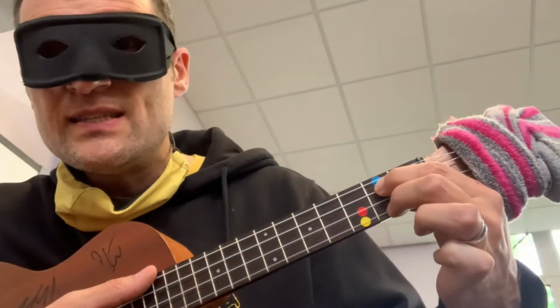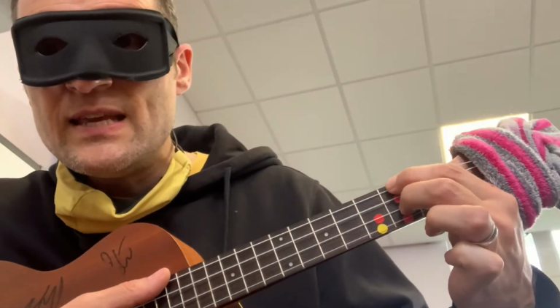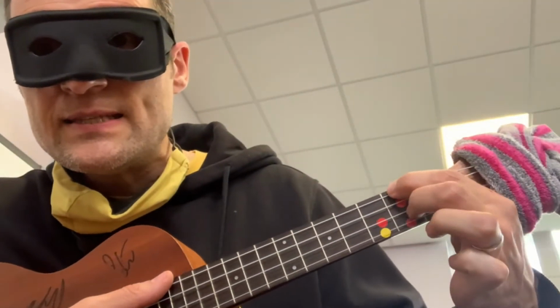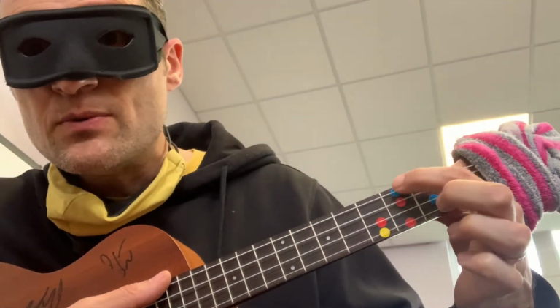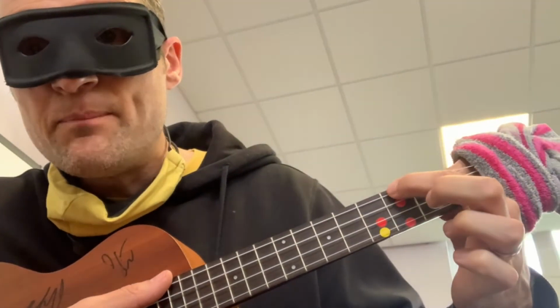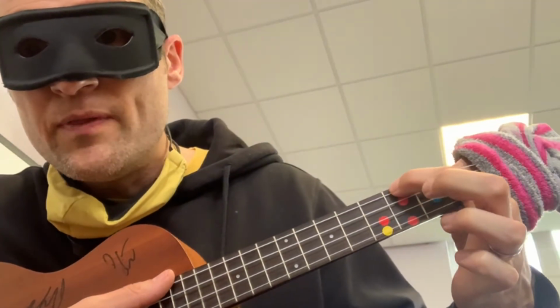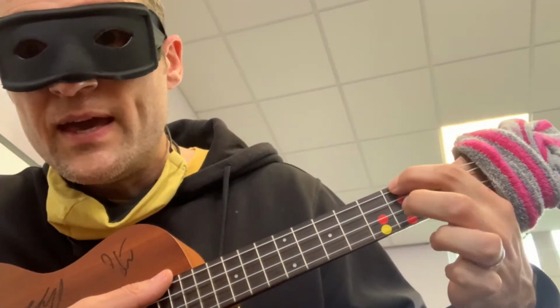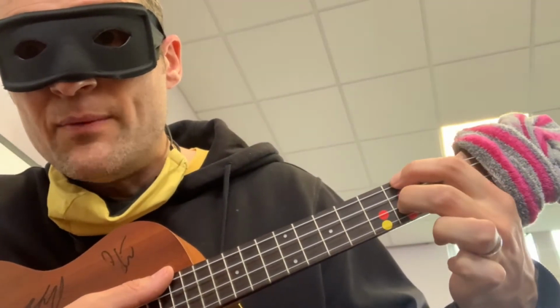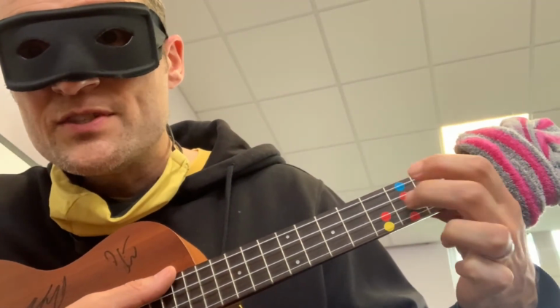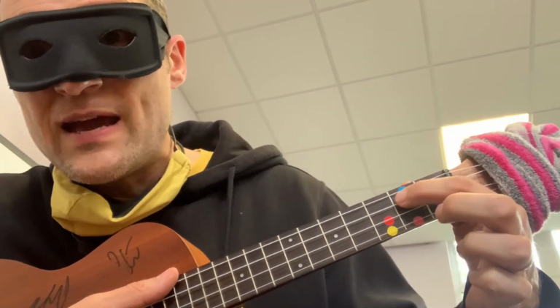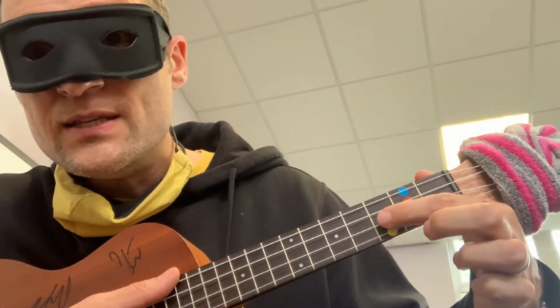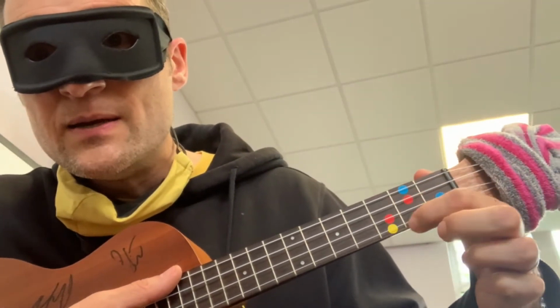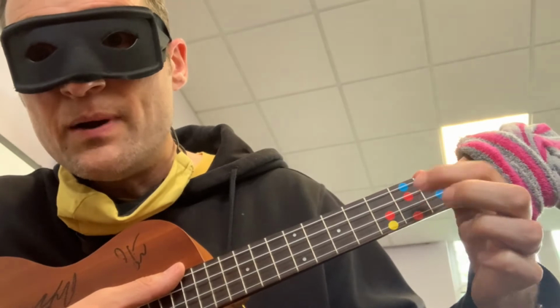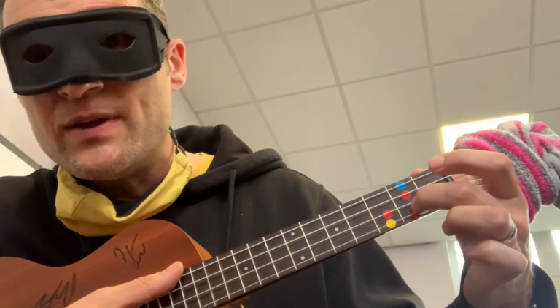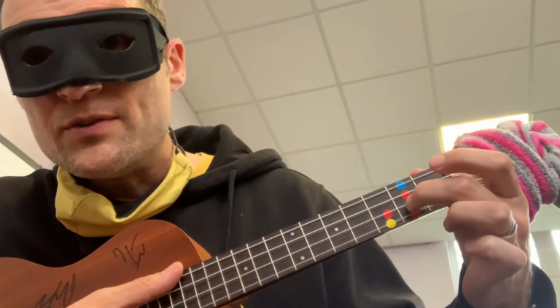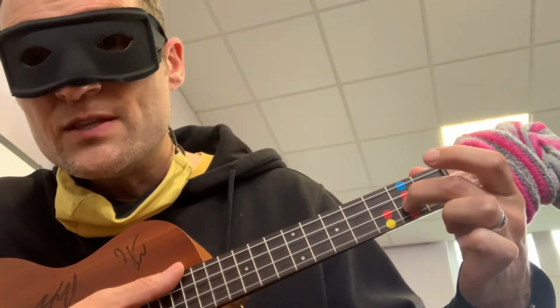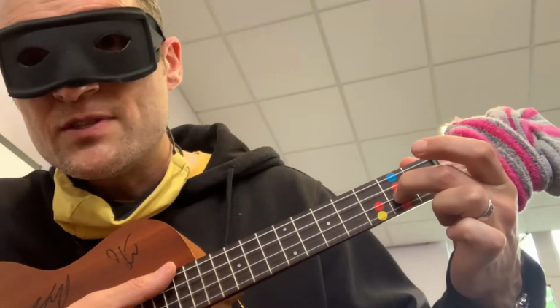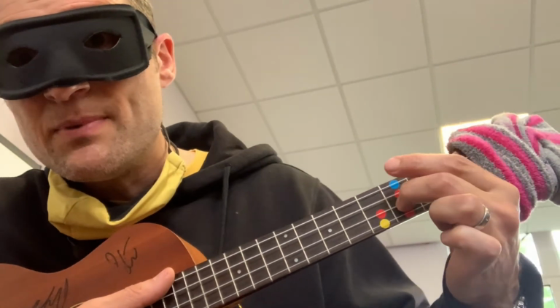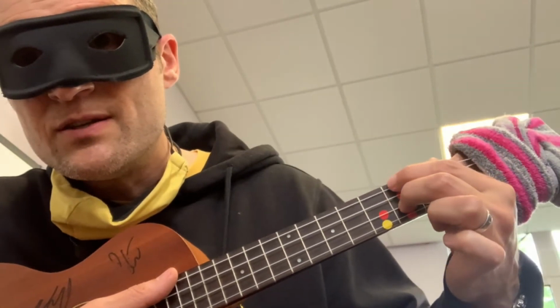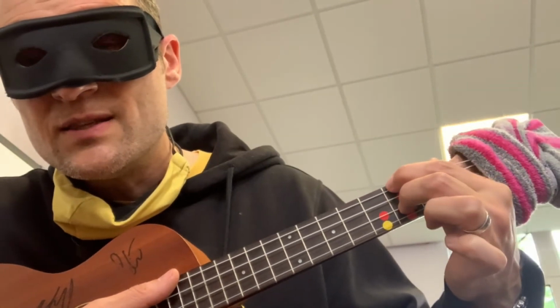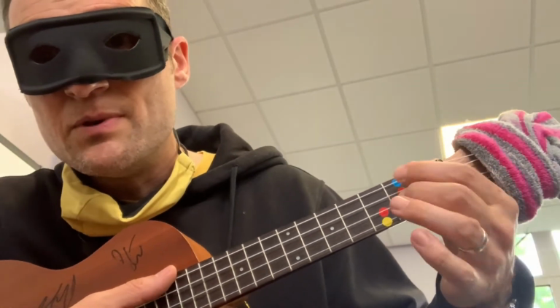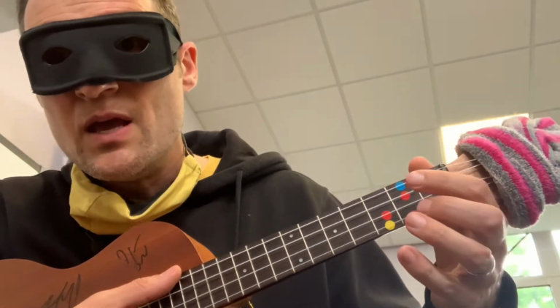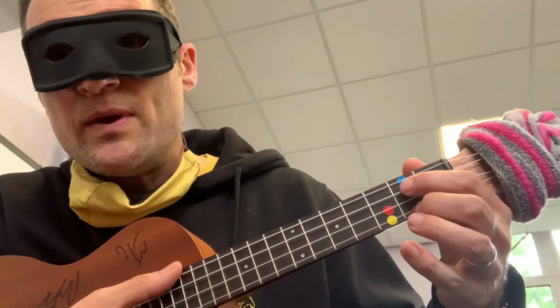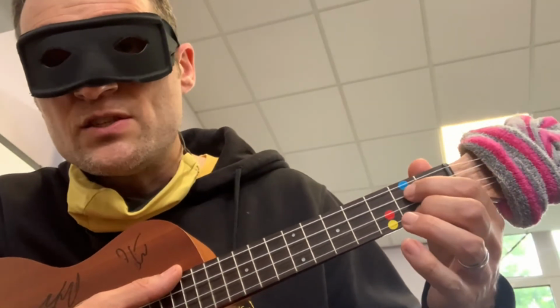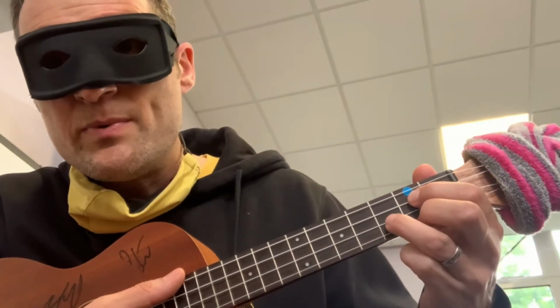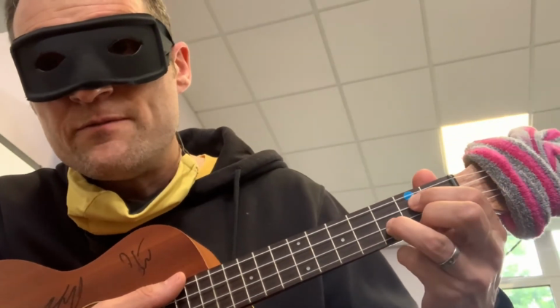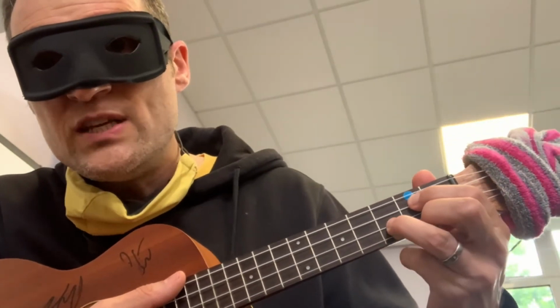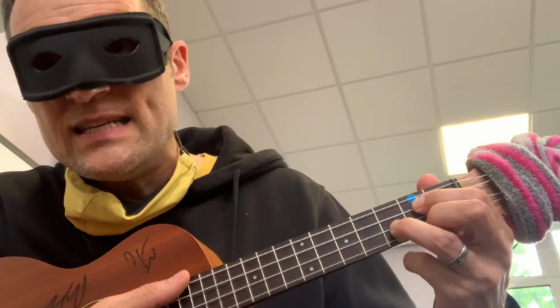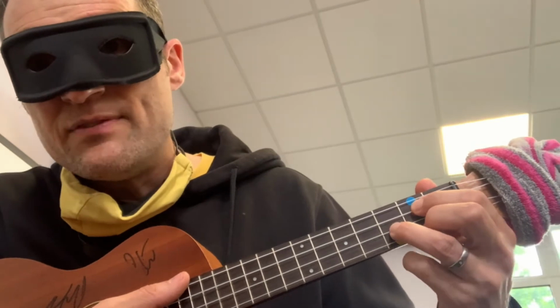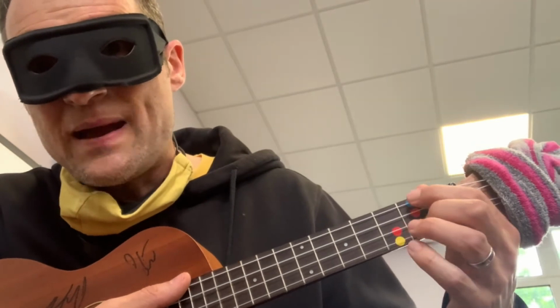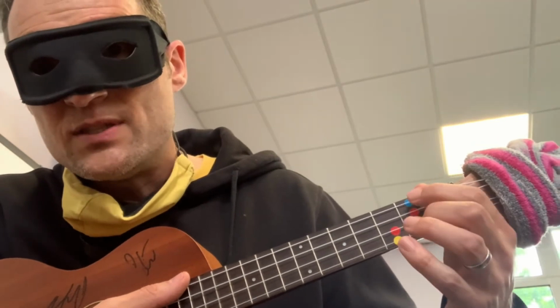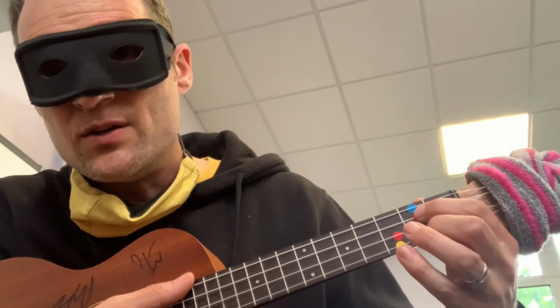D7 is here — these two: that blue one there and the one surrounded by the red dots. So there's one surrounded by the red dots and there's the blue one. In this song we will be going from G to D7 and backwards a lot.